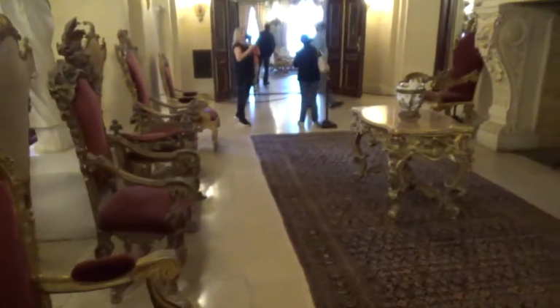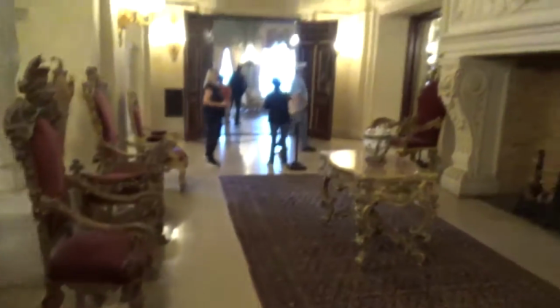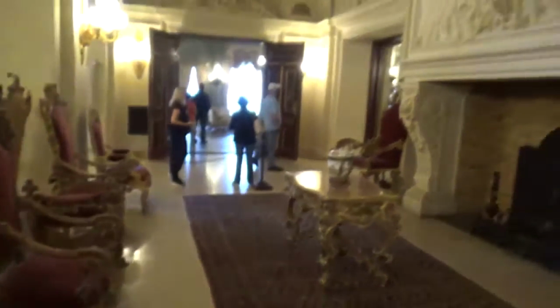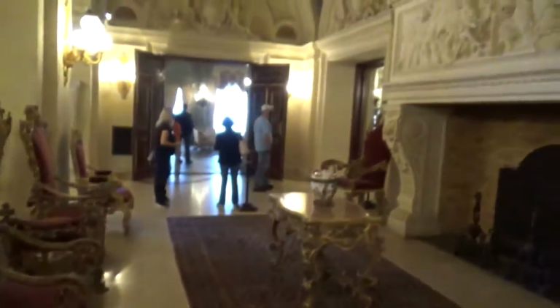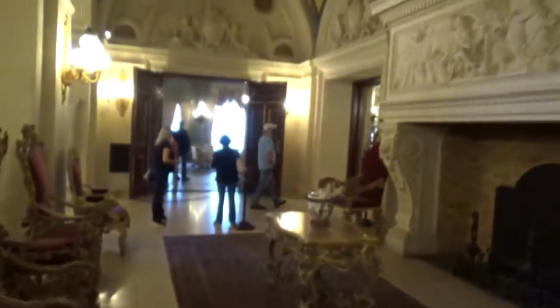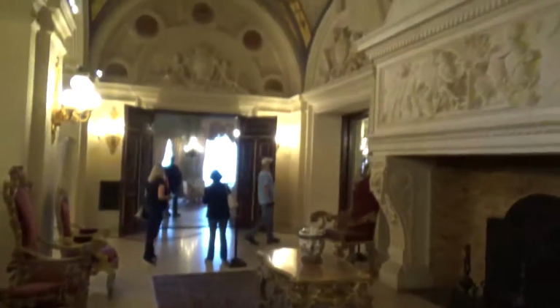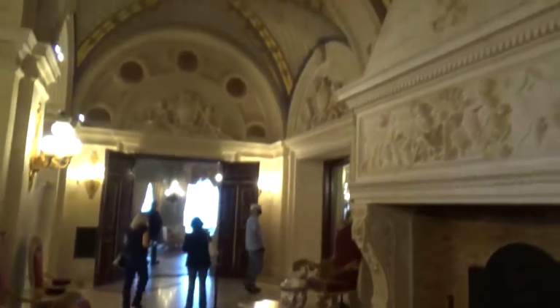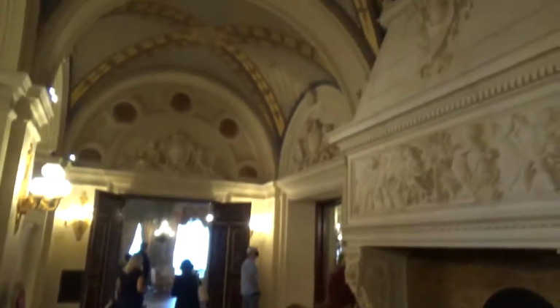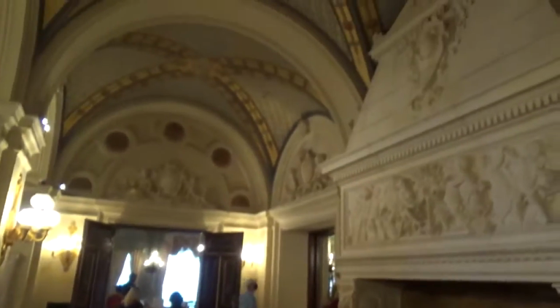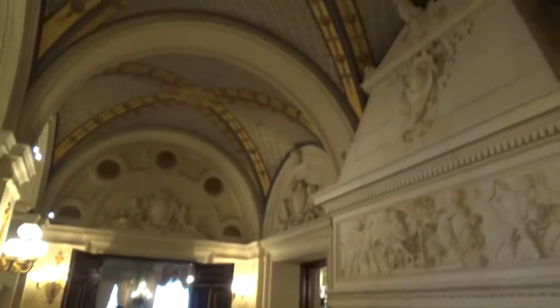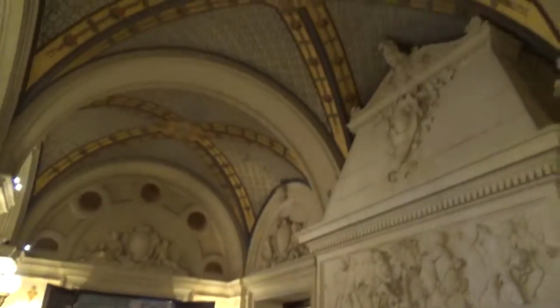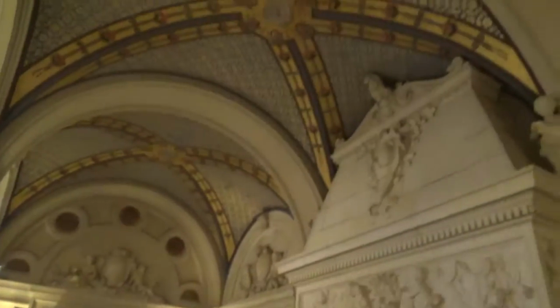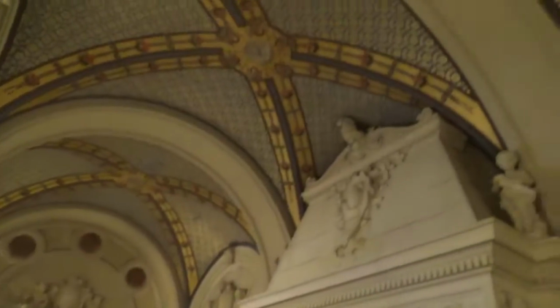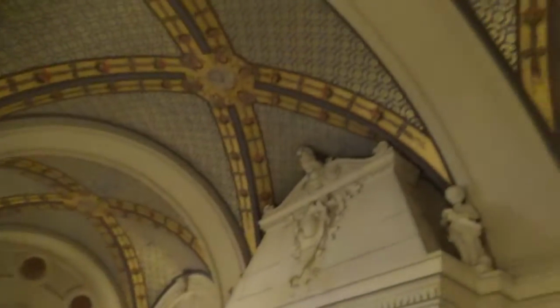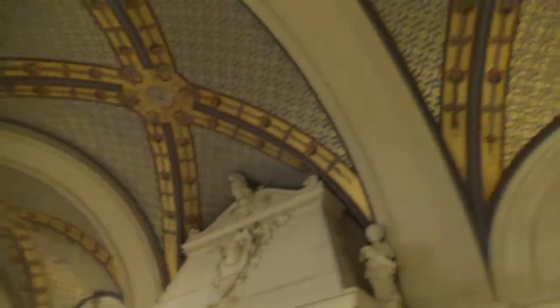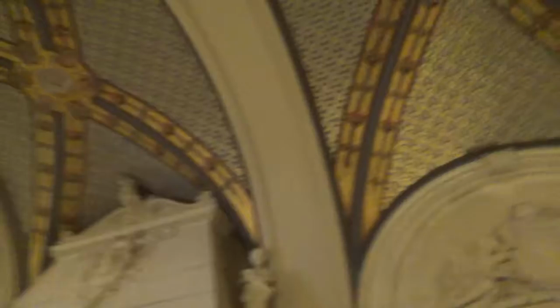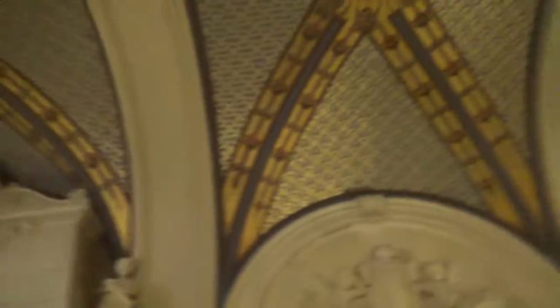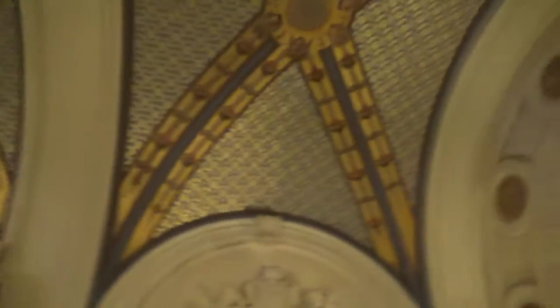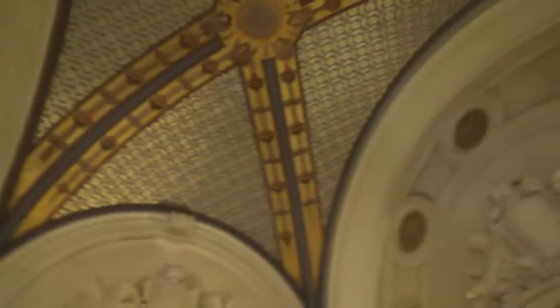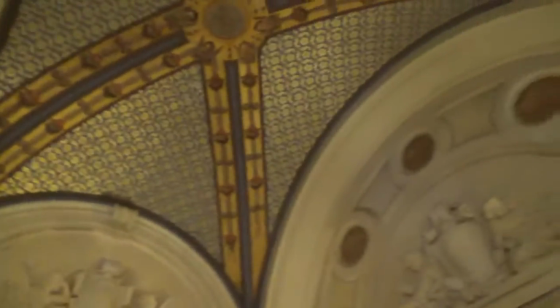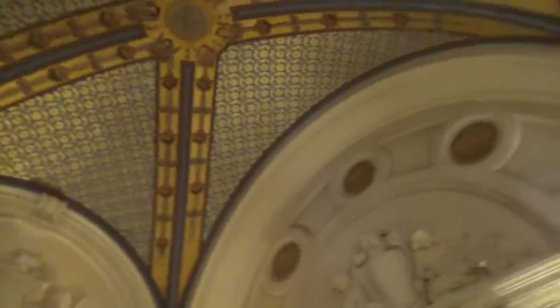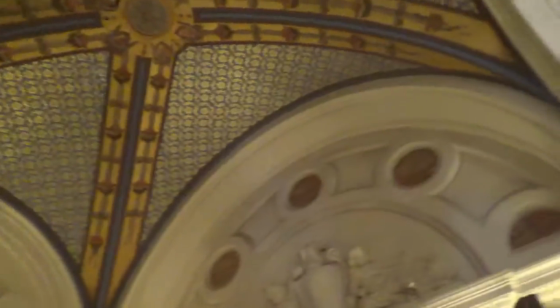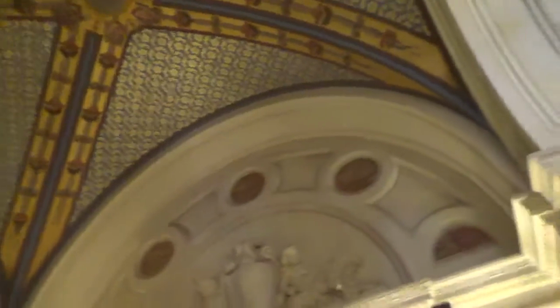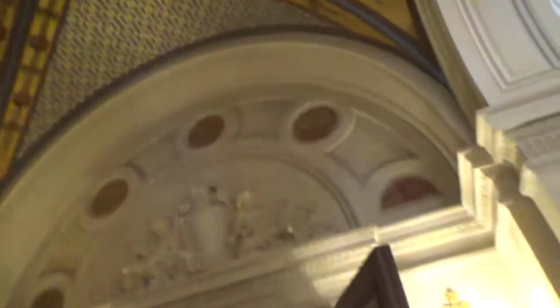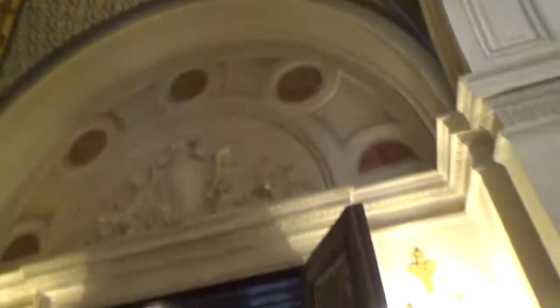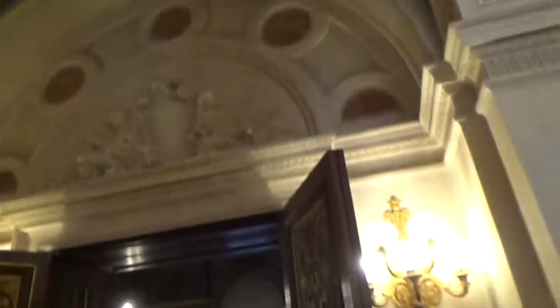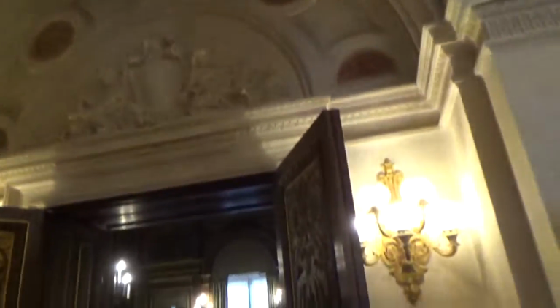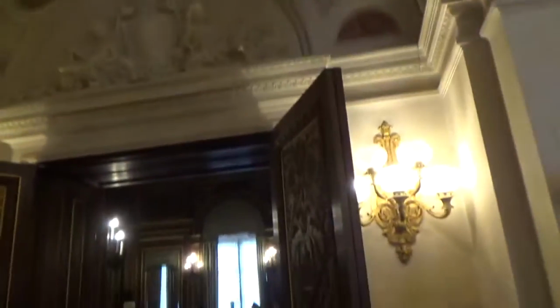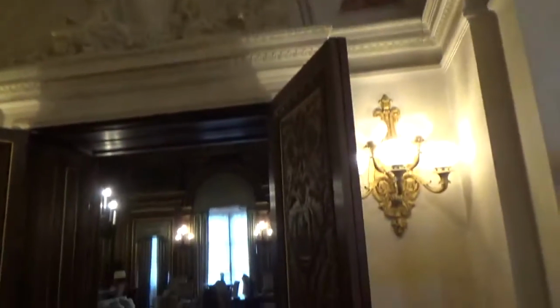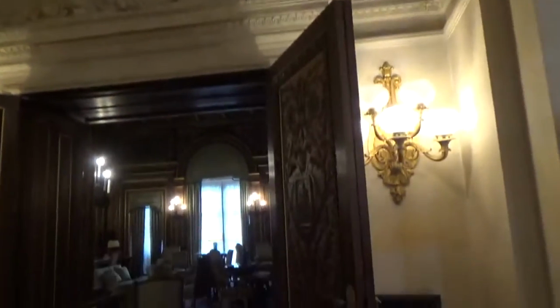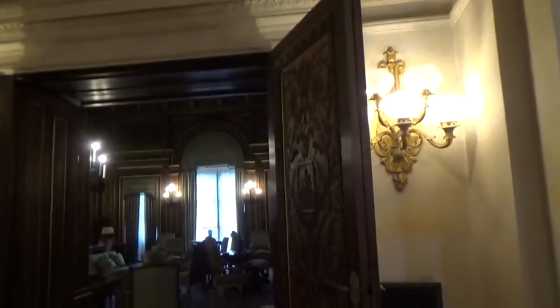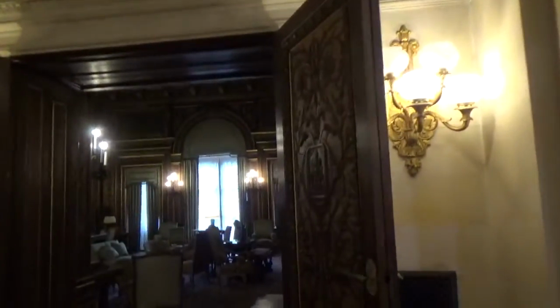You're going to head toward the dining room and then you're going to come all the way around this way. I think we have to start this way.